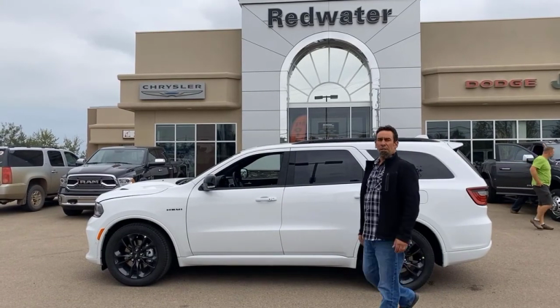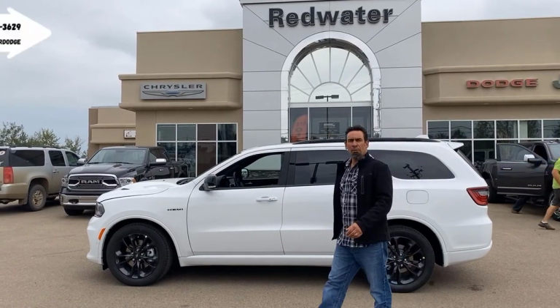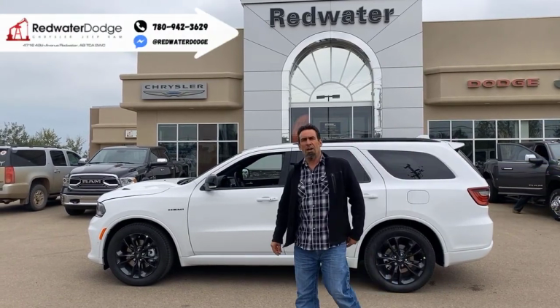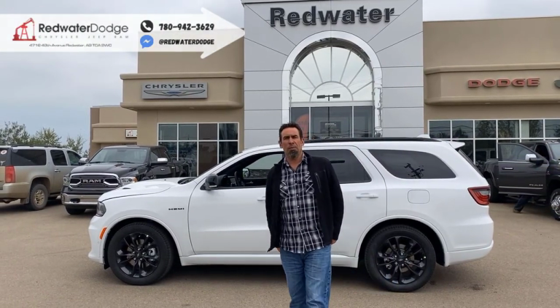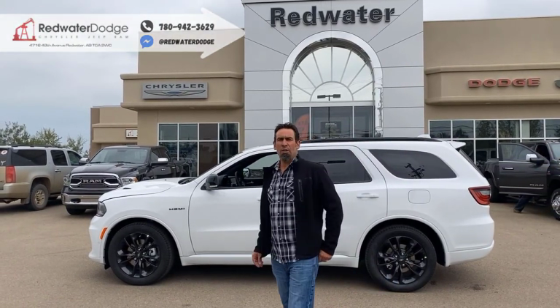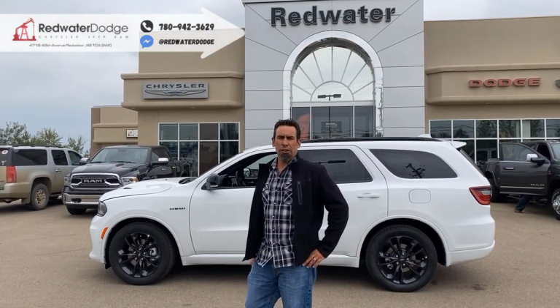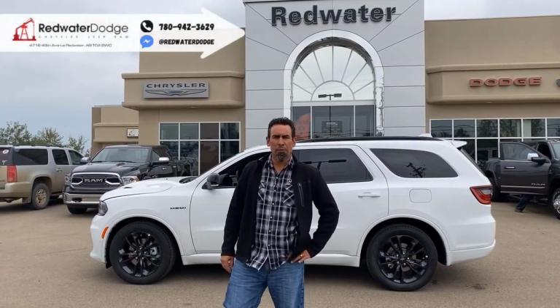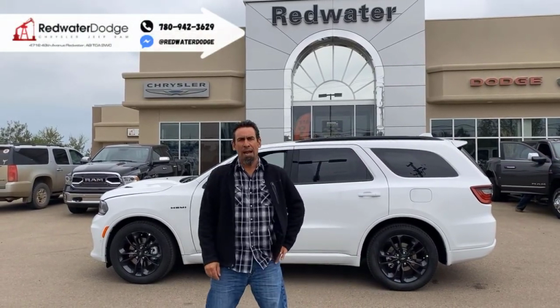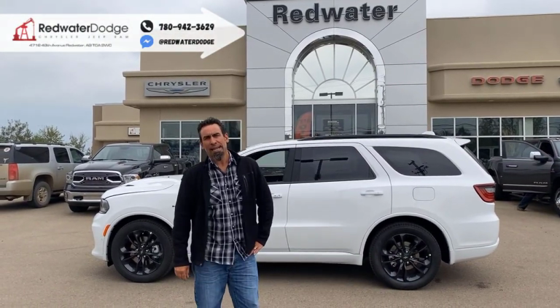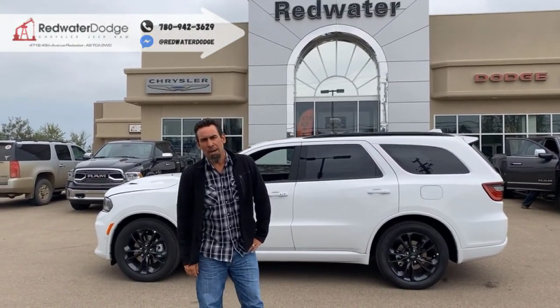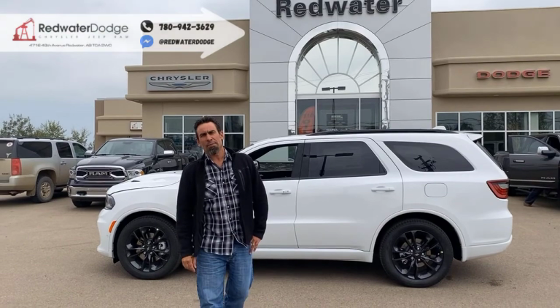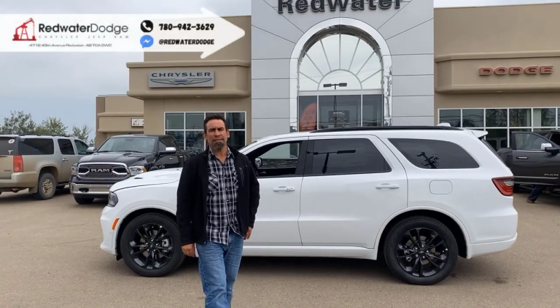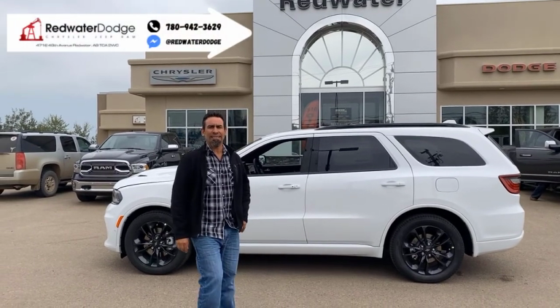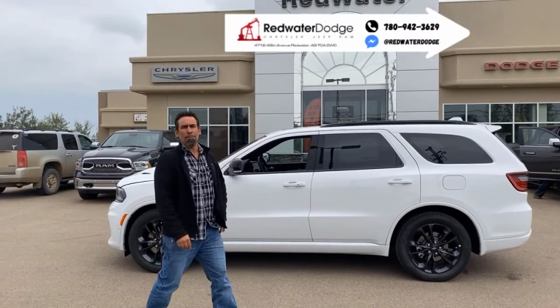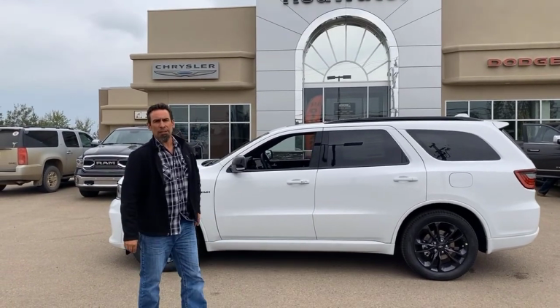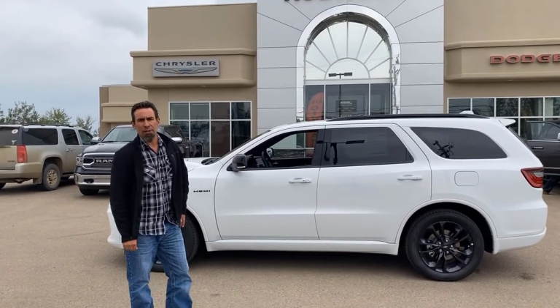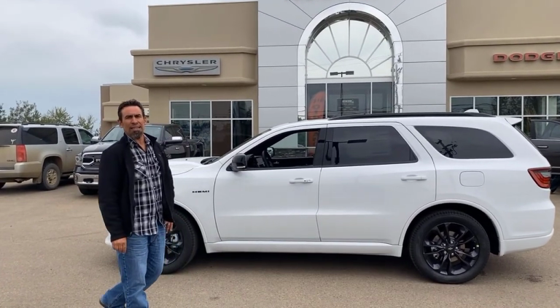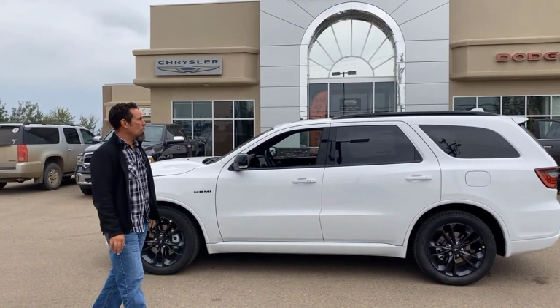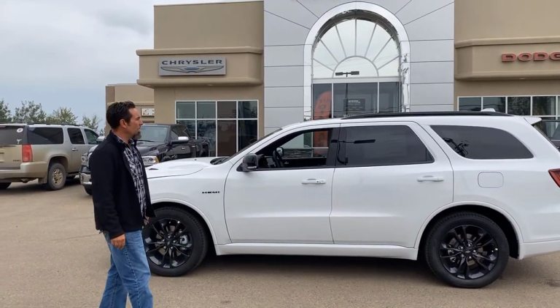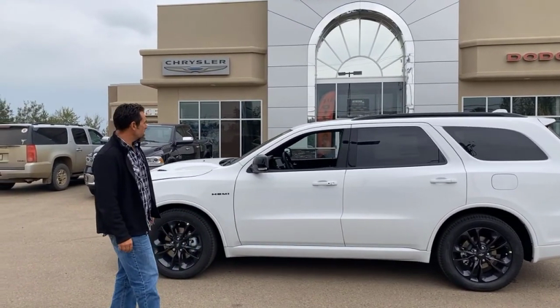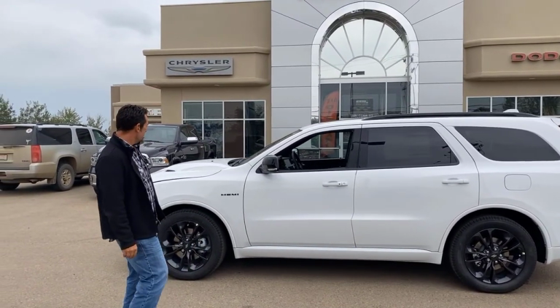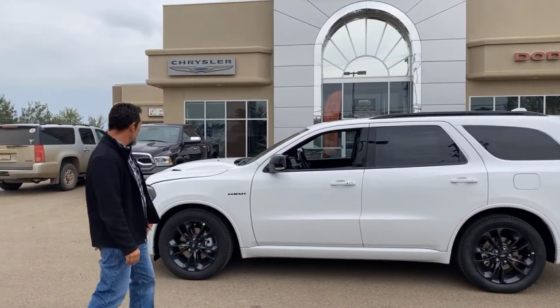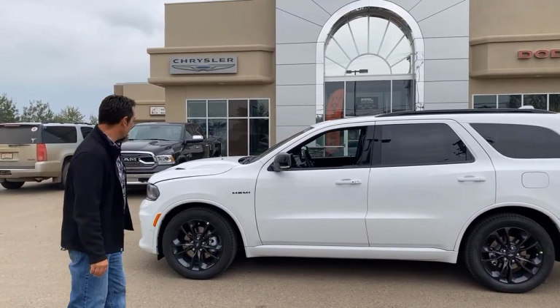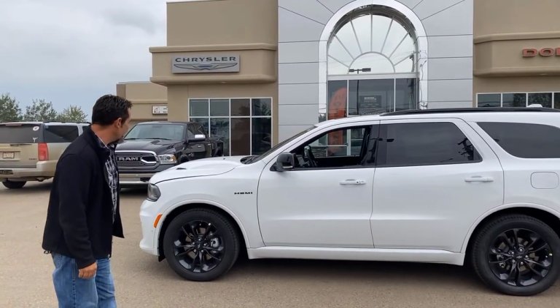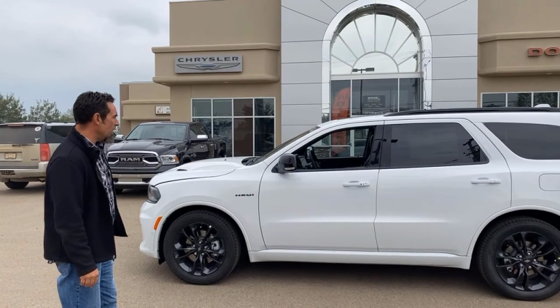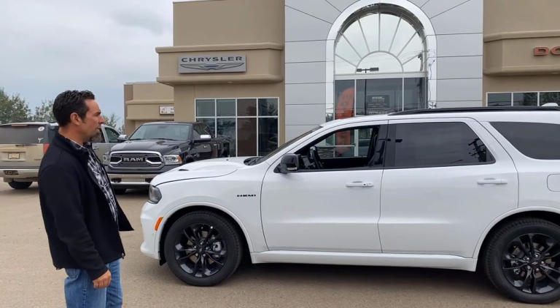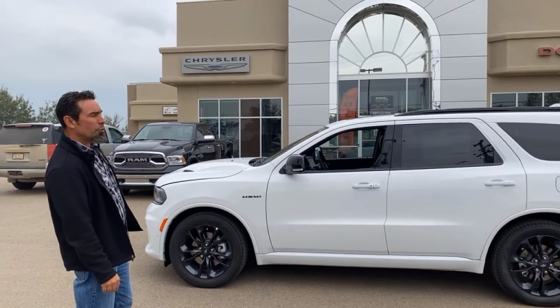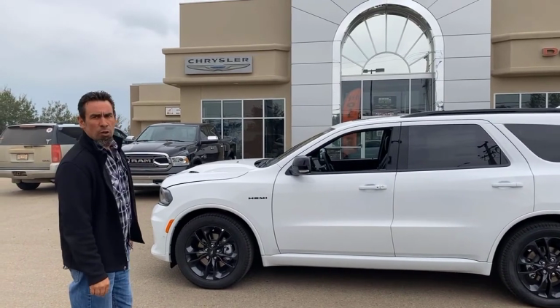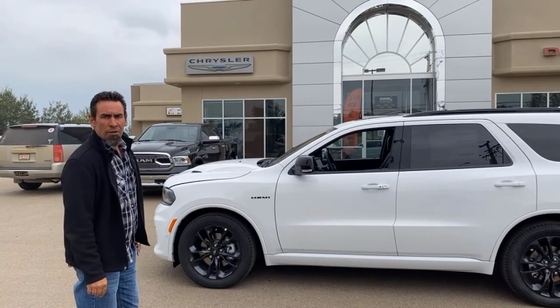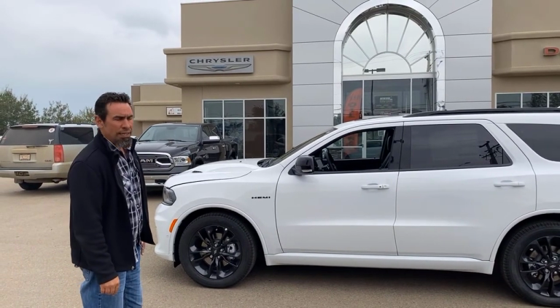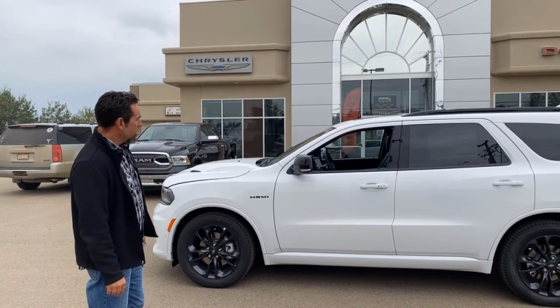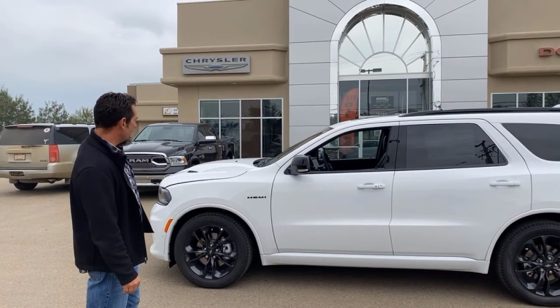Jason here at Redwater Dodge, home of the $10 oil changes, Rig Ready Rams, and now we buy your Rams. It's a nice beautiful day out here with a little less smoke, and we've got this beautiful 2021 Durango RT.